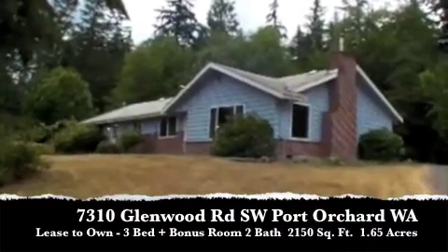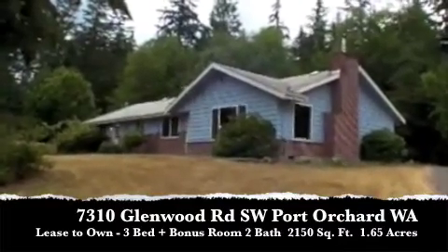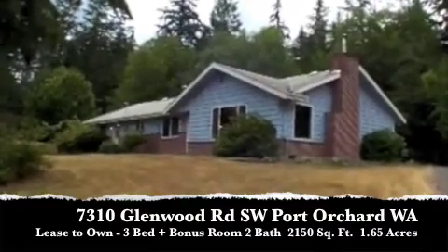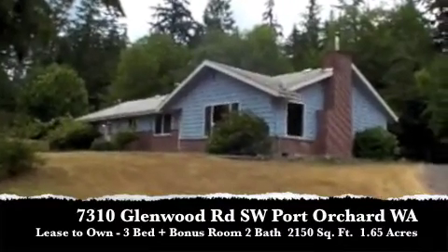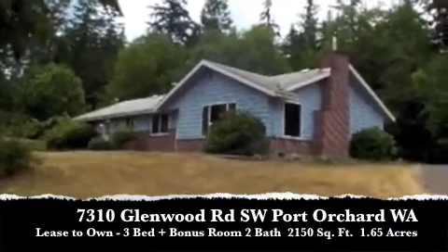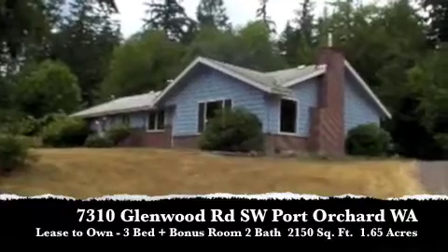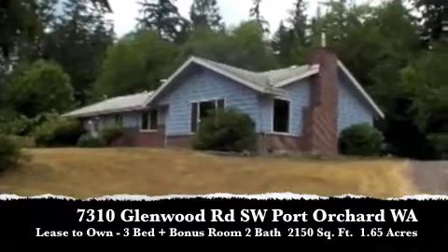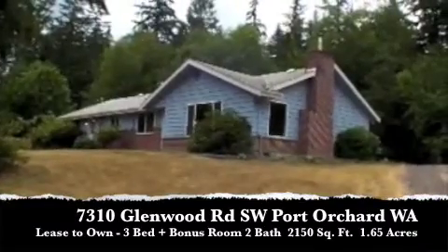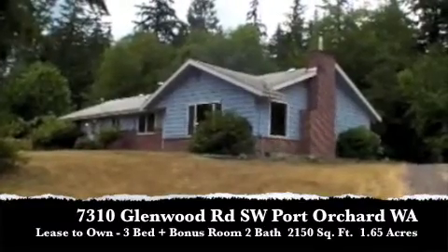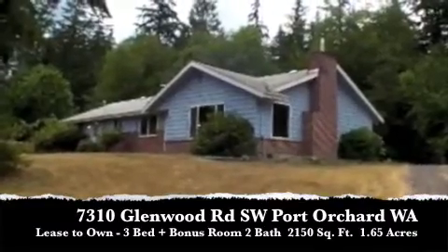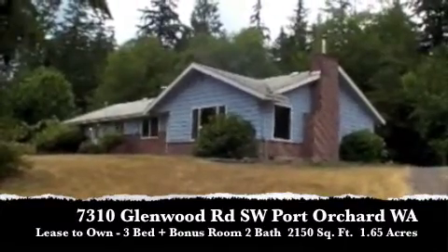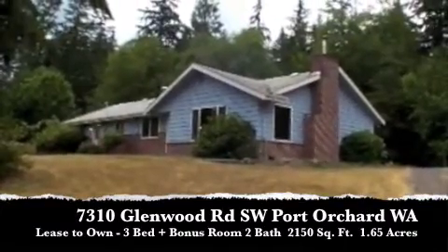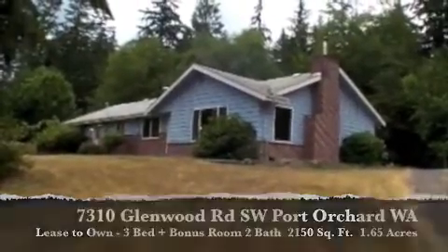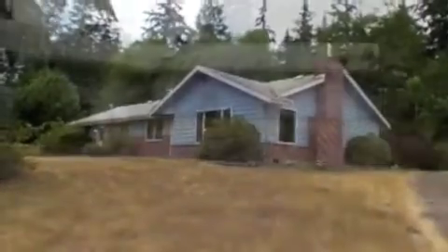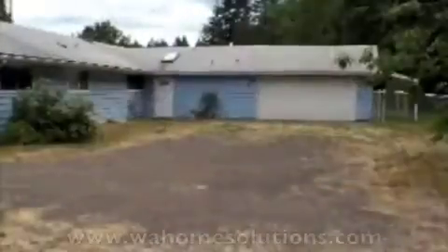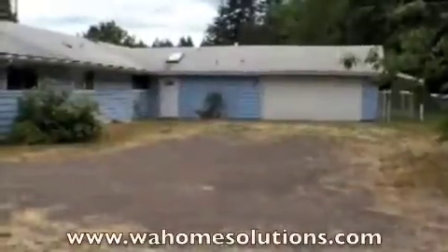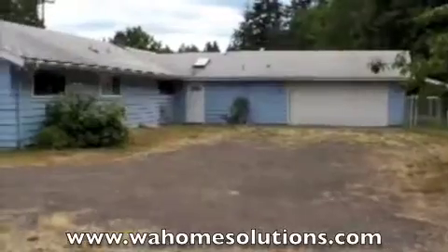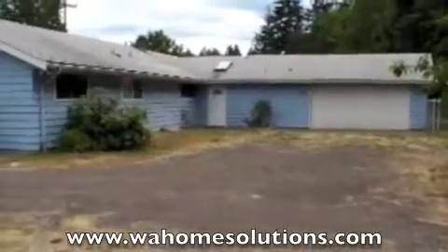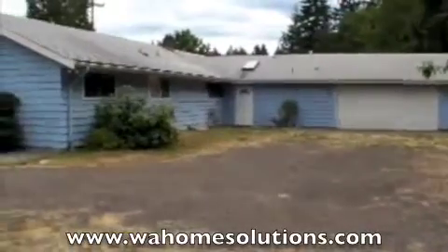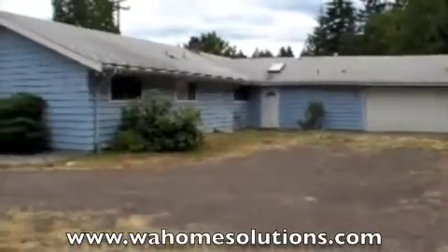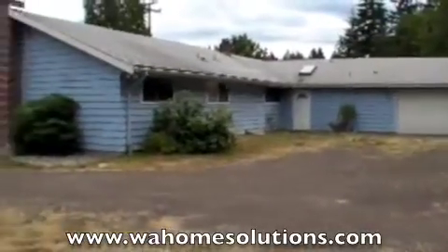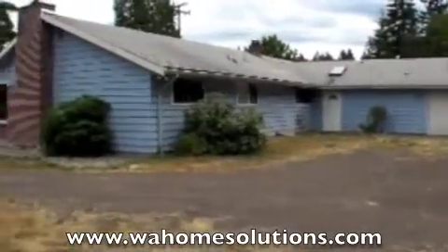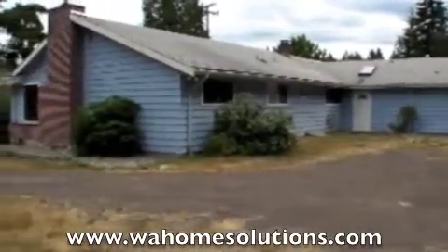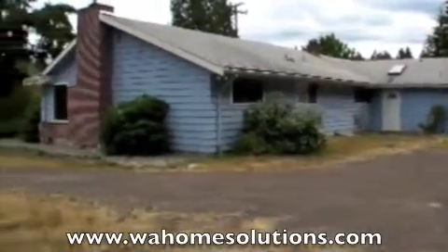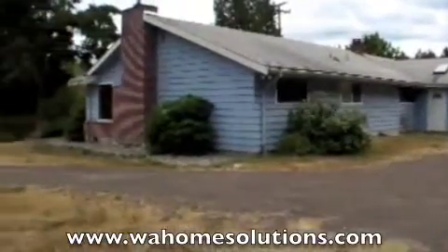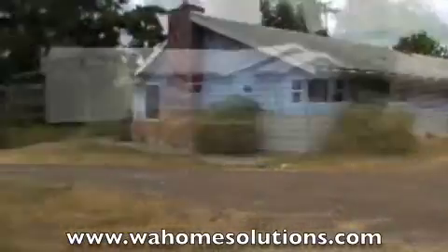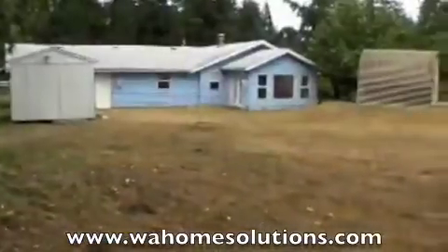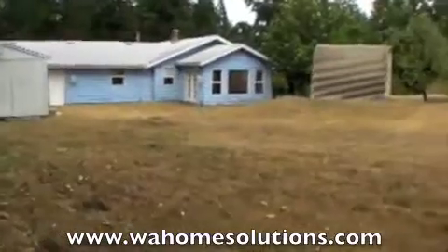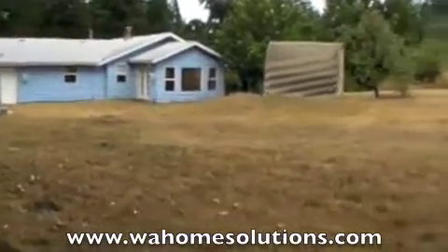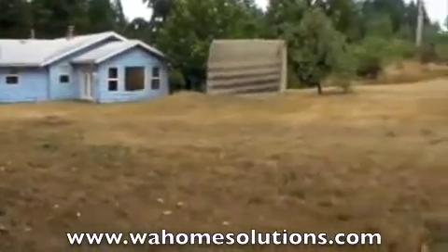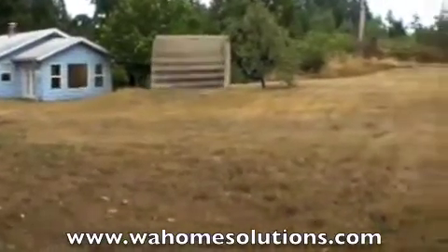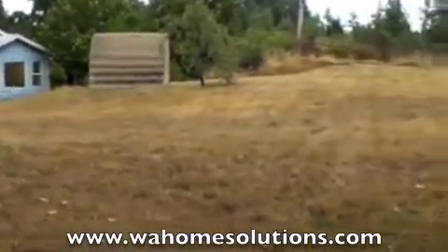It's a huge 2150 square foot rambler, actually a three bed. It does have a bonus fourth room, could be used as a den or an office. You have an attached two-car garage, and this home is actually on 1.65 acres.